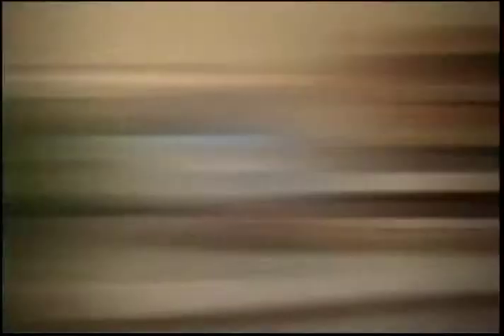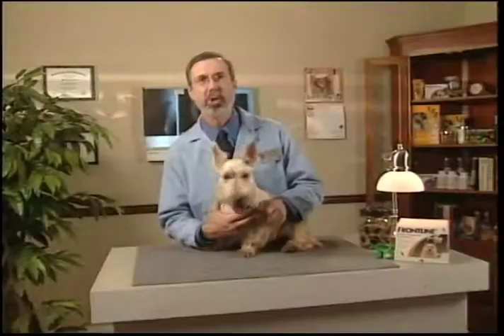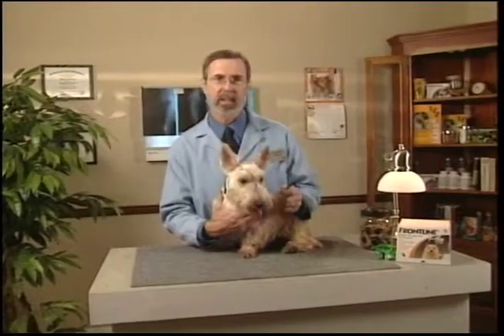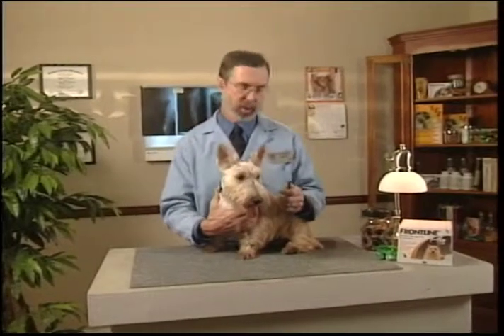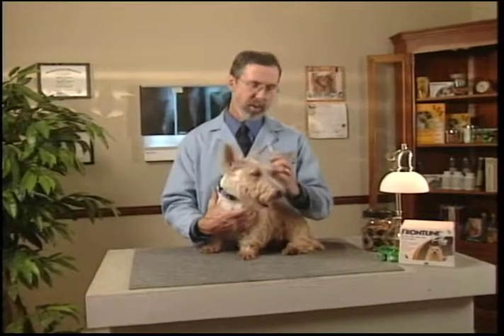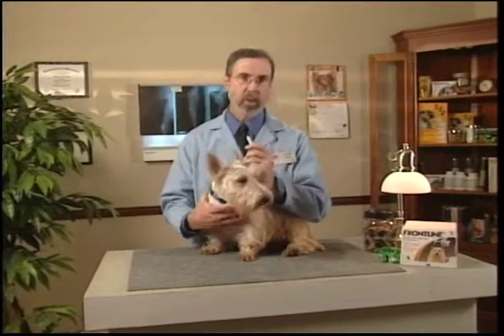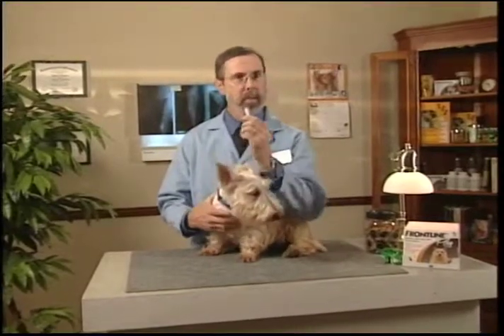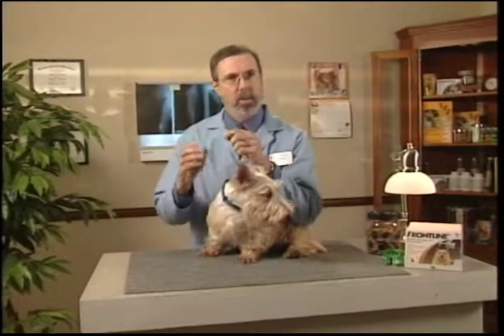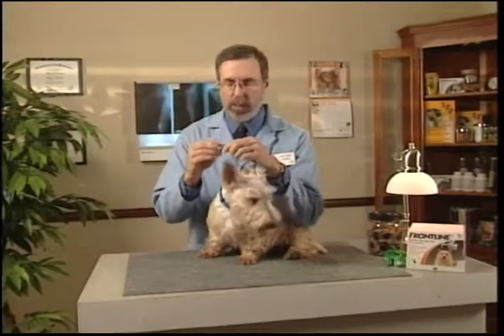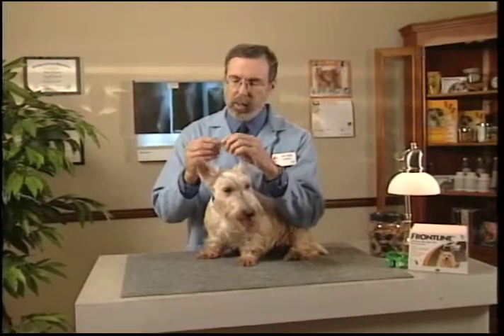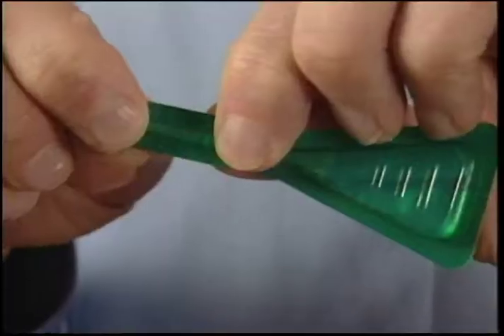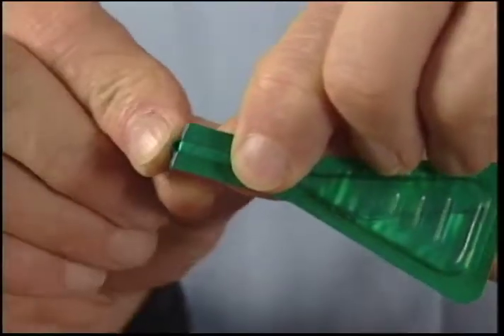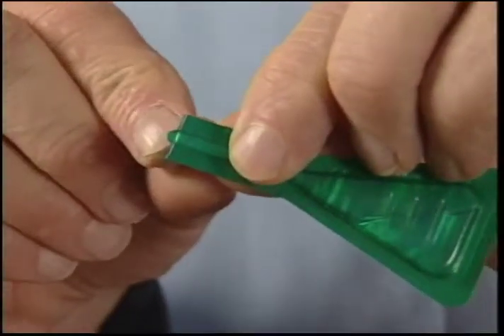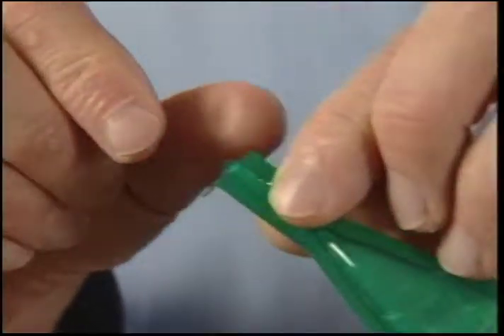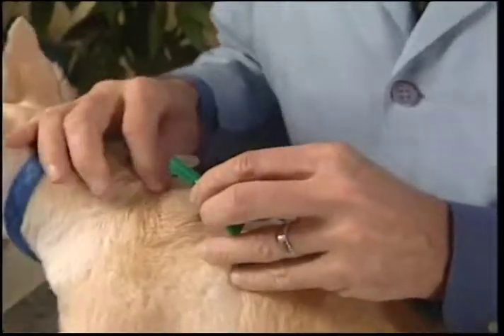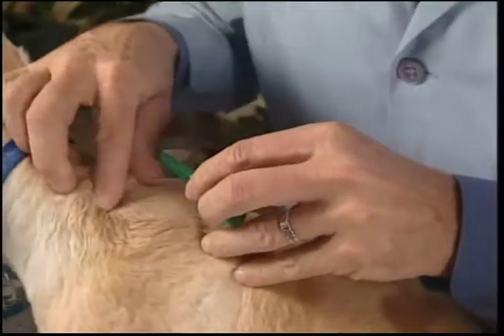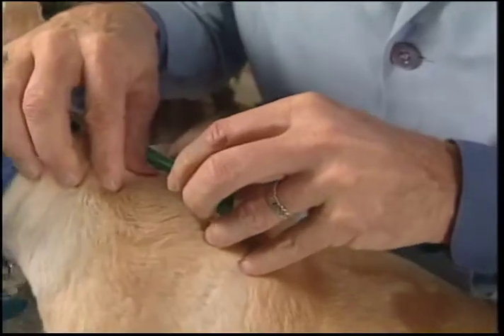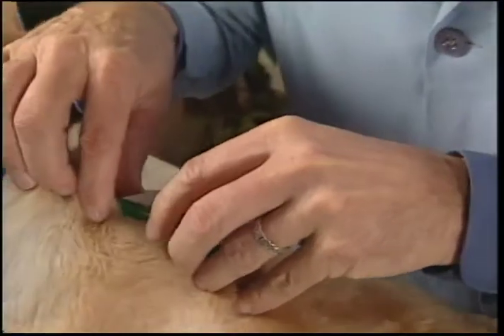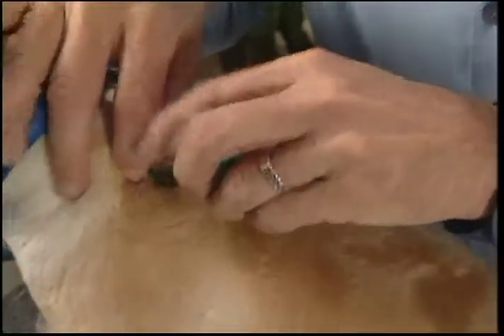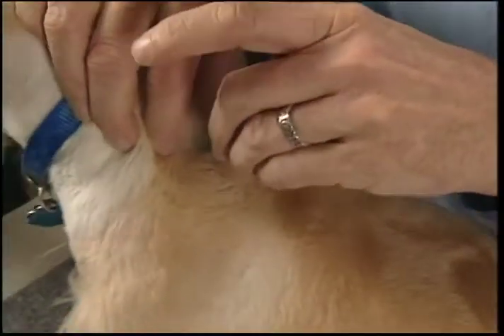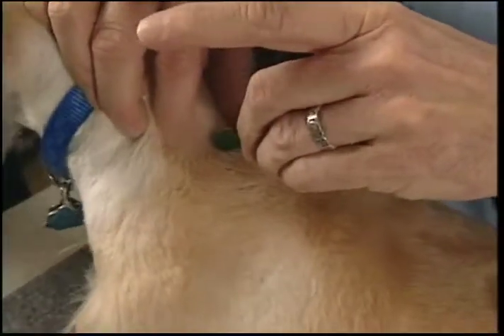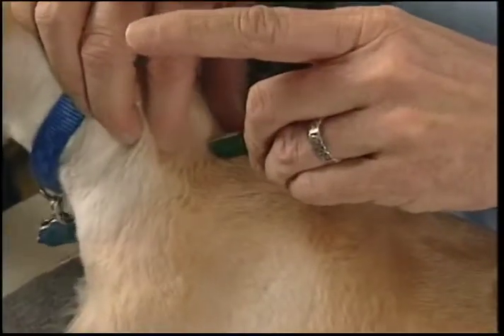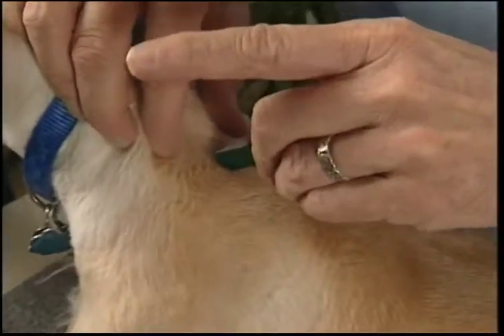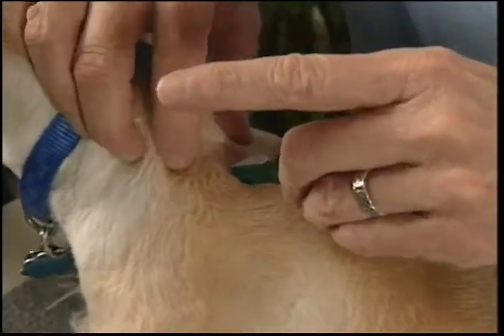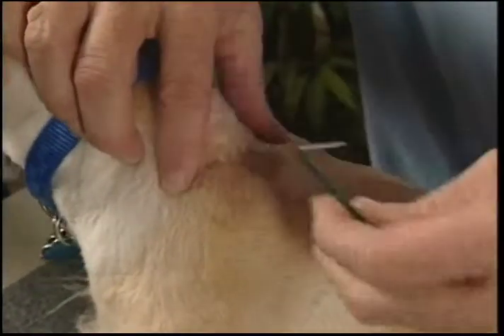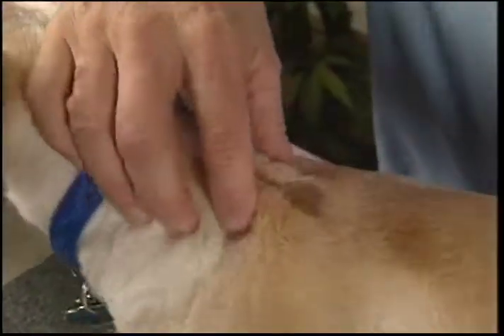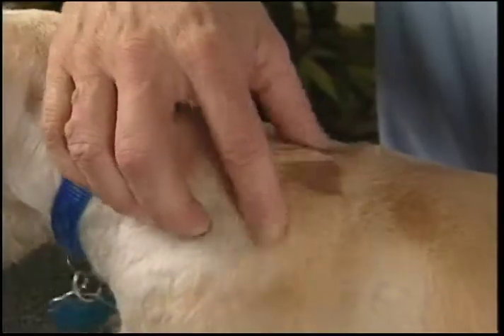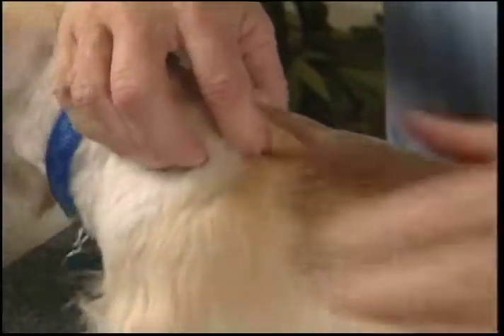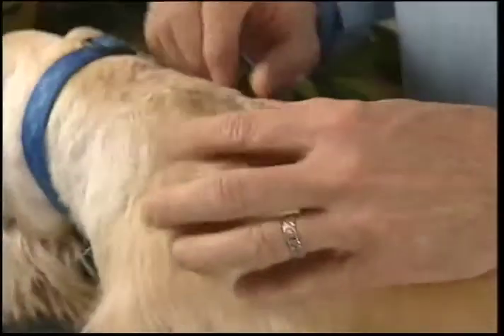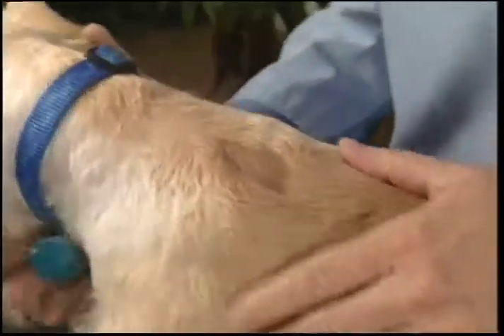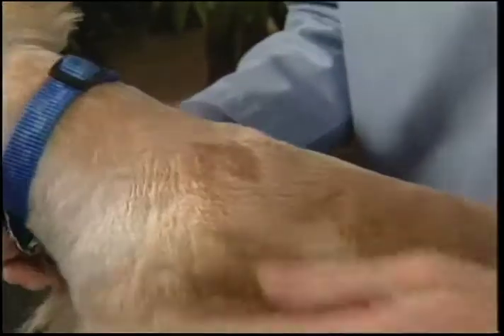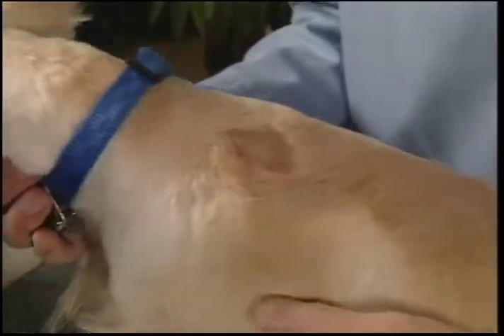Let me show you how easy it is to do this. Once a month you break open this little plastic tube, squeeze the entire contents onto a single spot in the skin between the shoulder blades, and that's all you have to do.